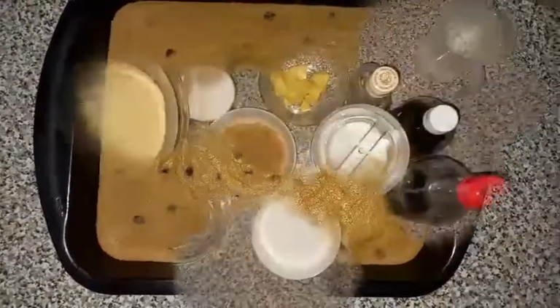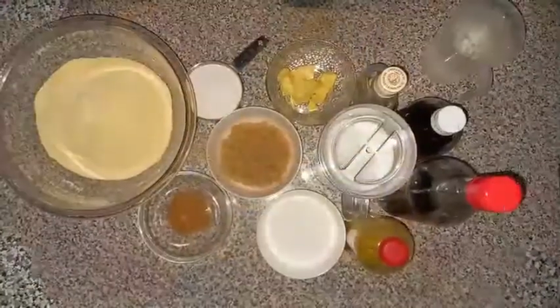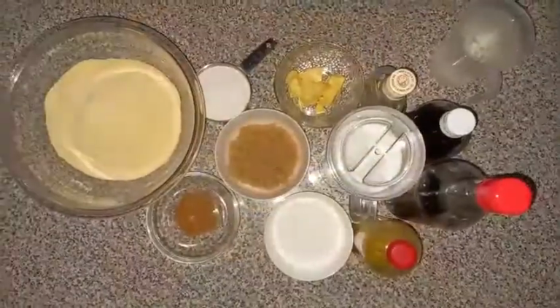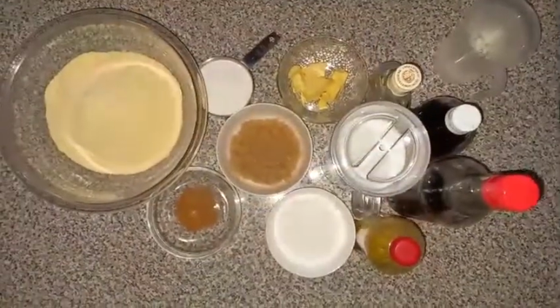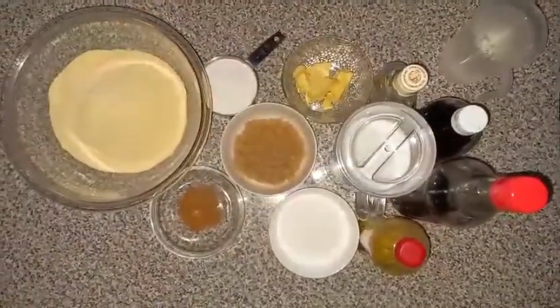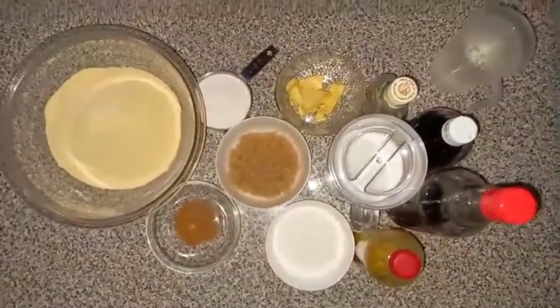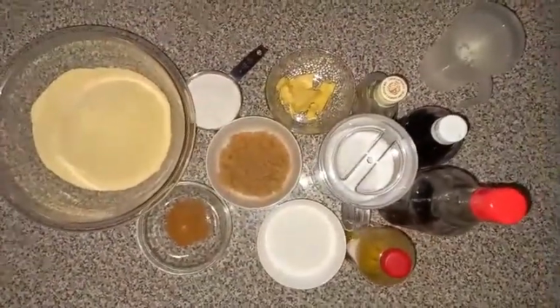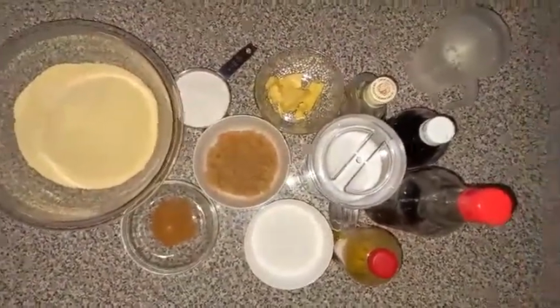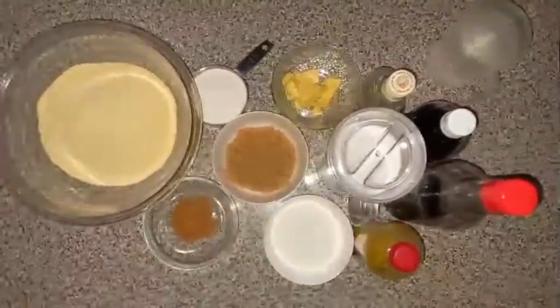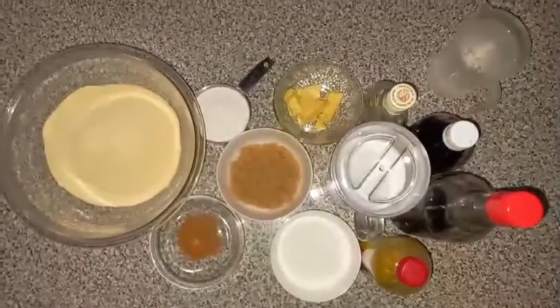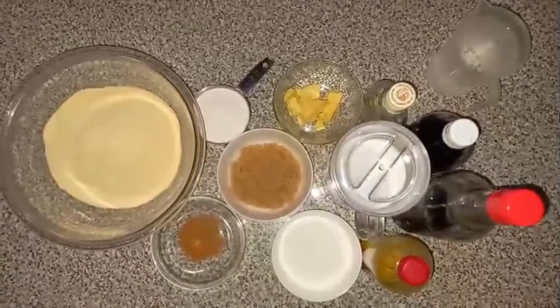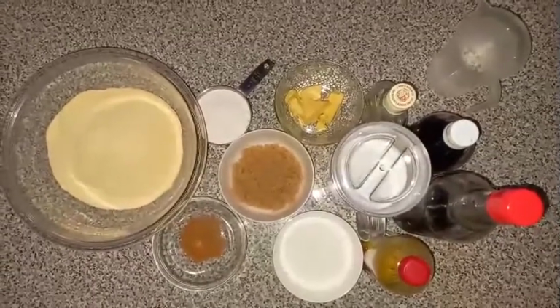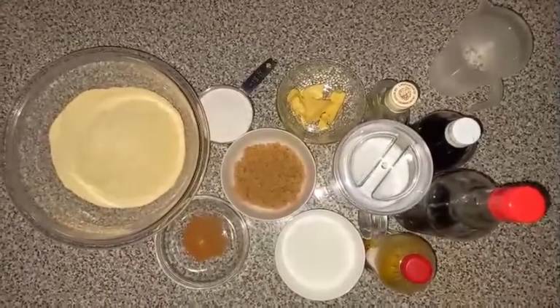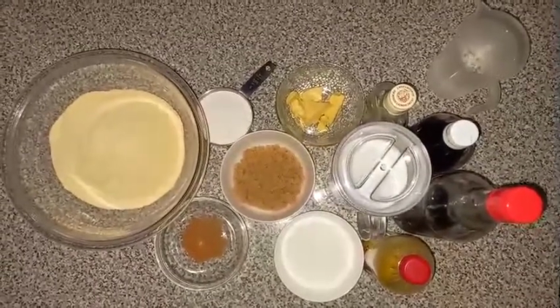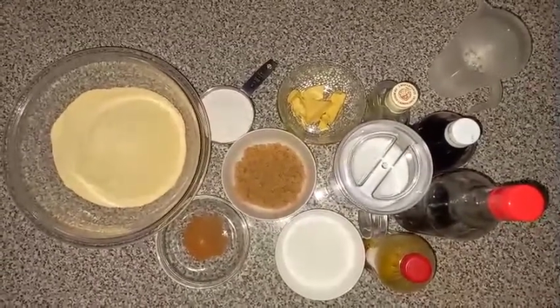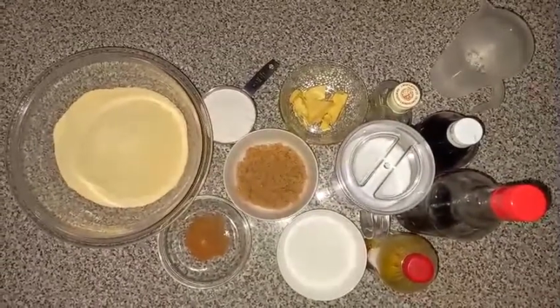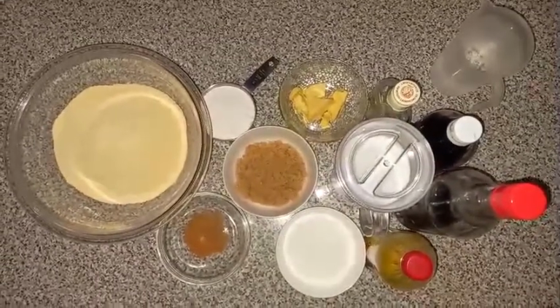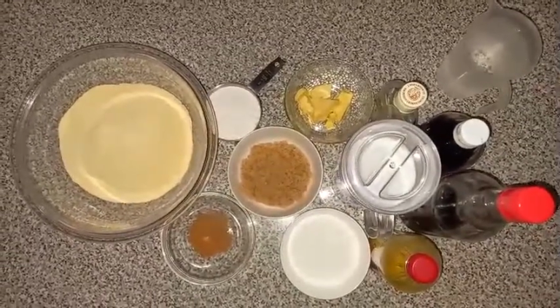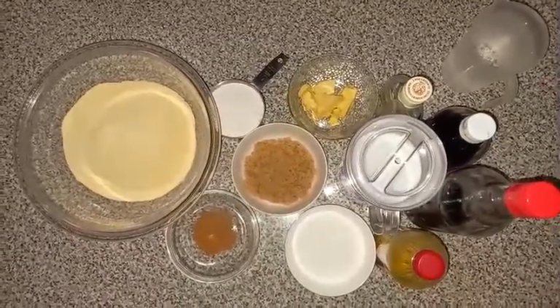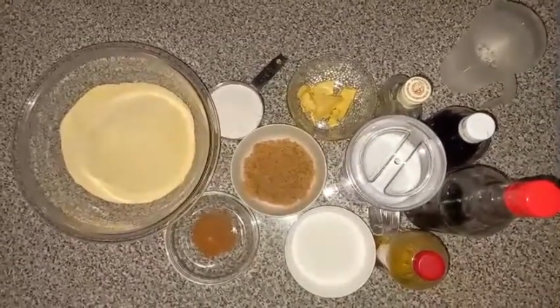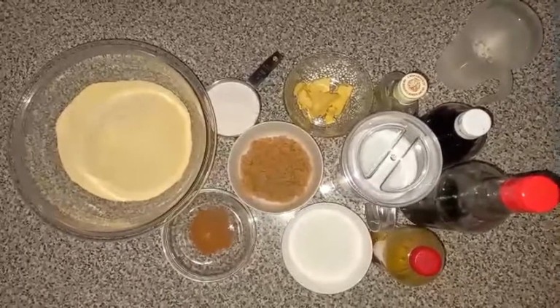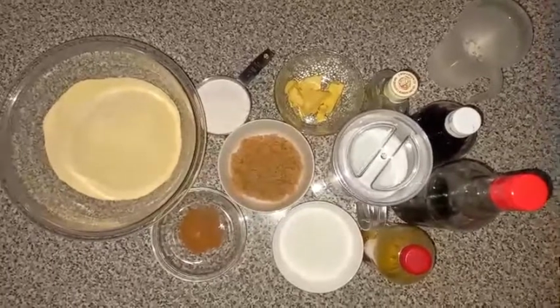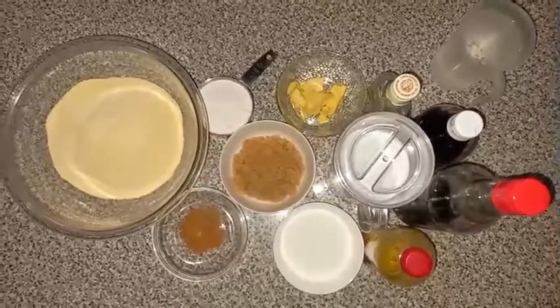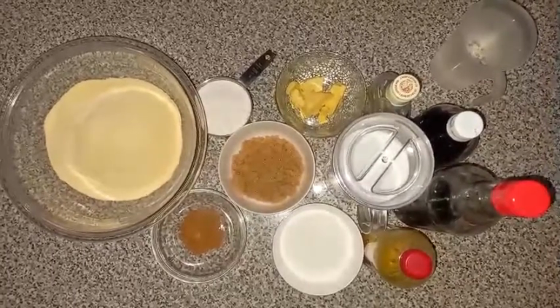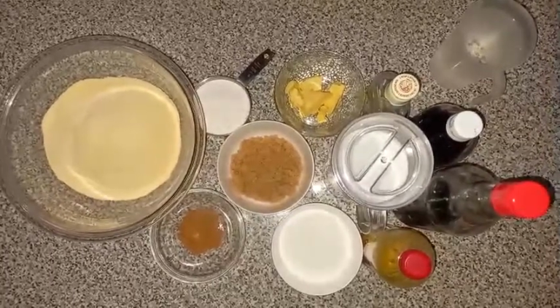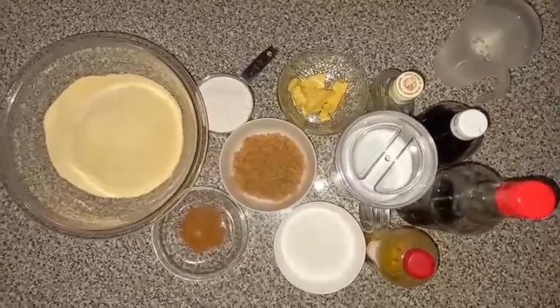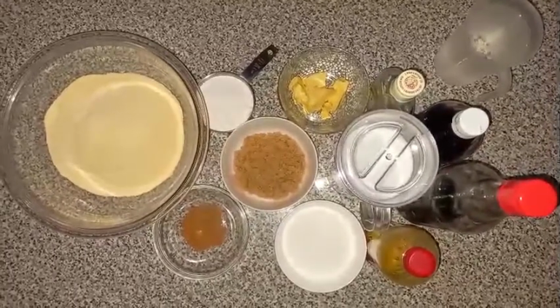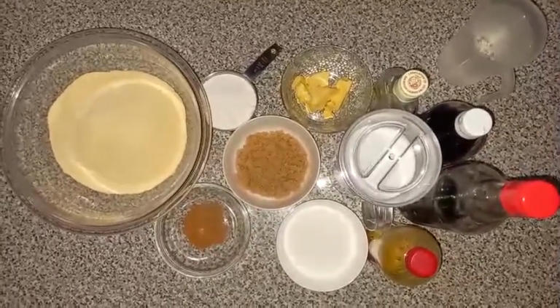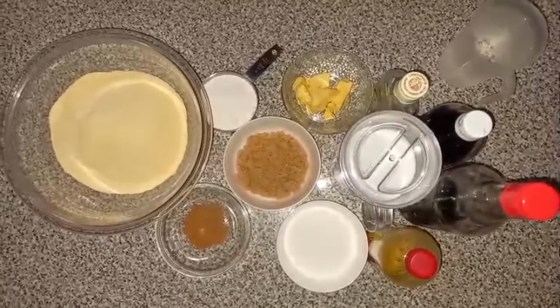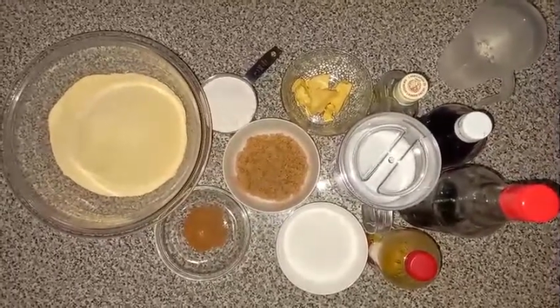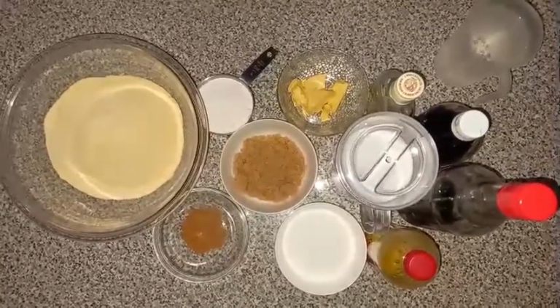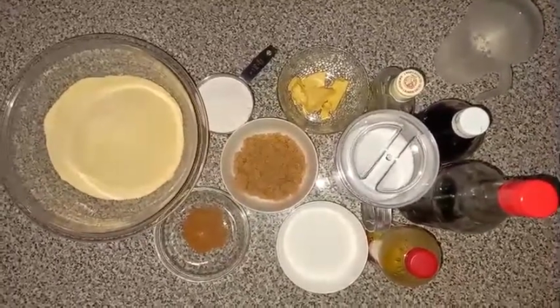Hi guys, it's been a while, welcome back to another video. Today I'm going to be making cornmeal pudding, and I'm going to do it my way. Maybe you can try it my way, or maybe you can stick to the original way.